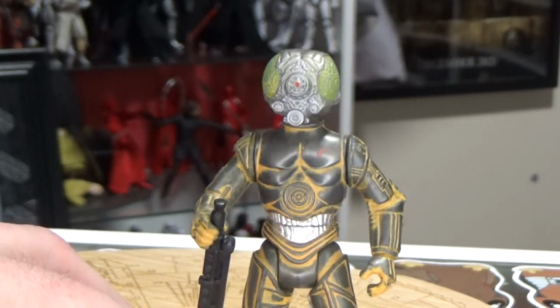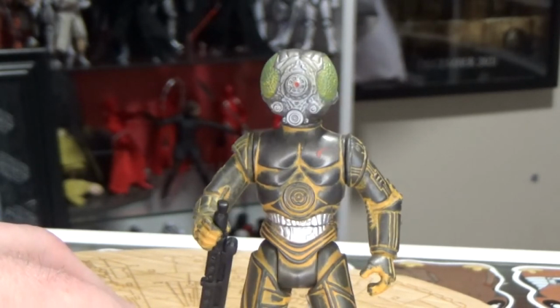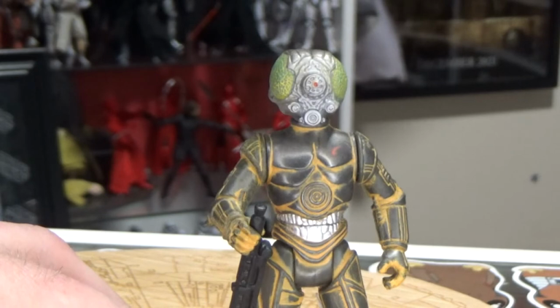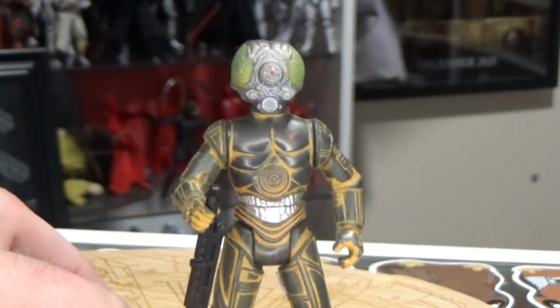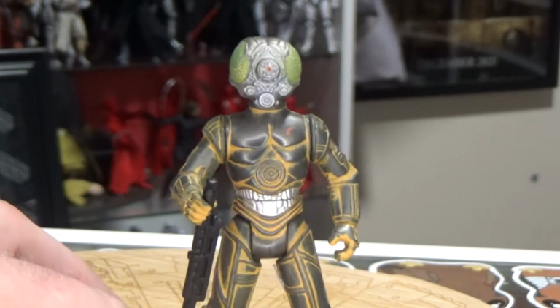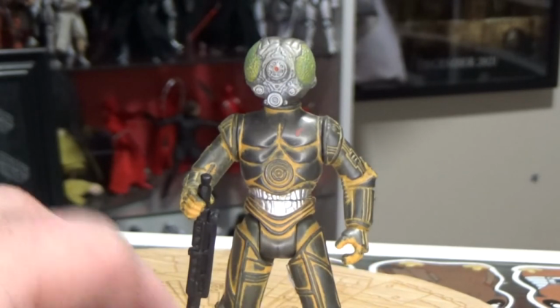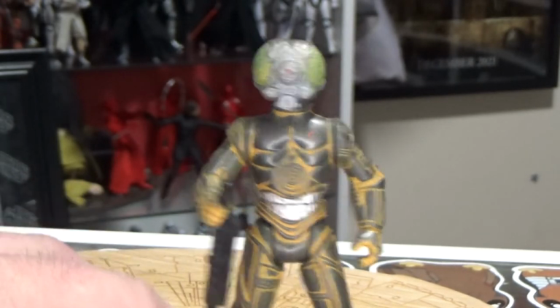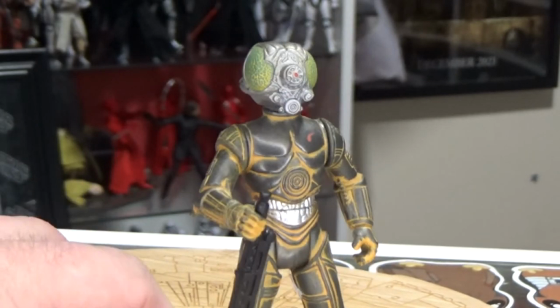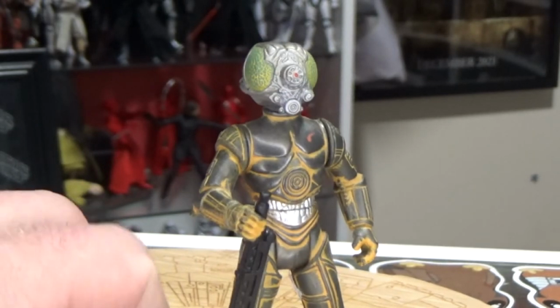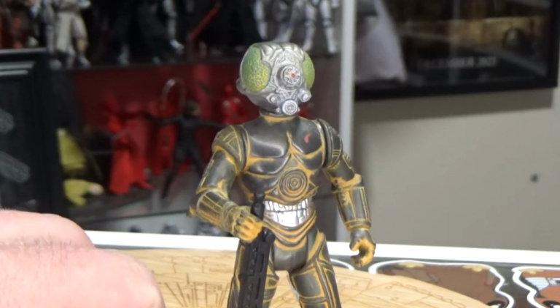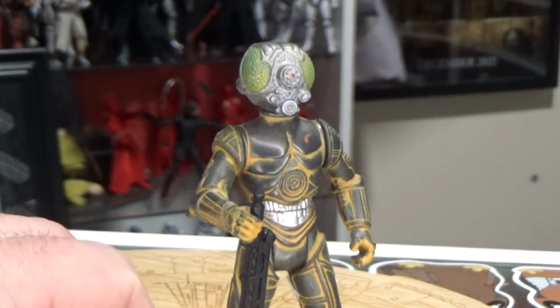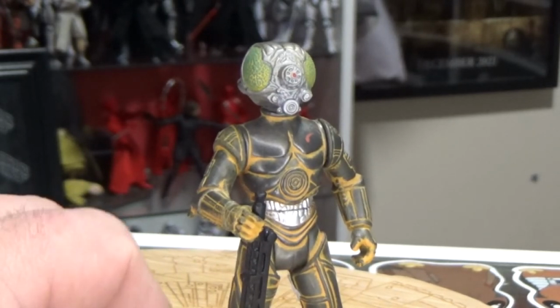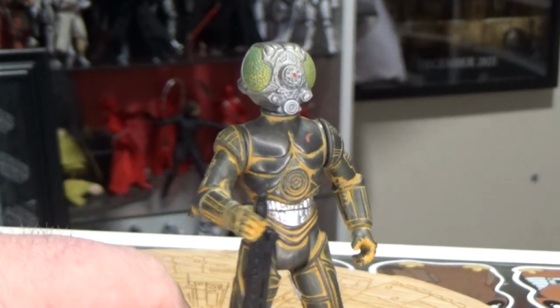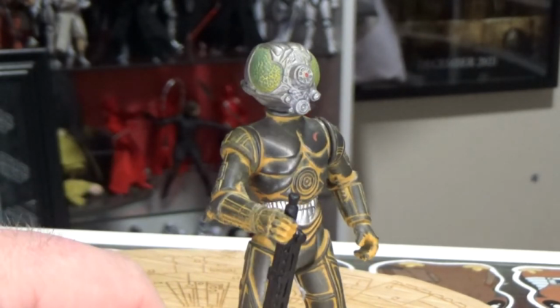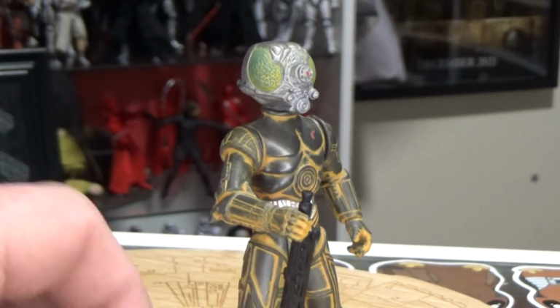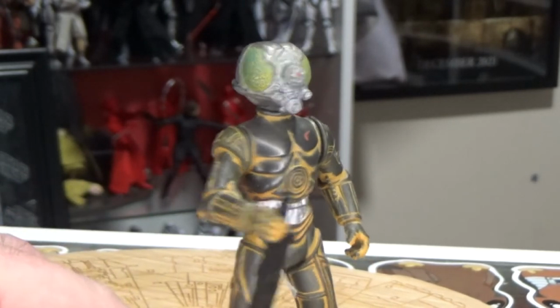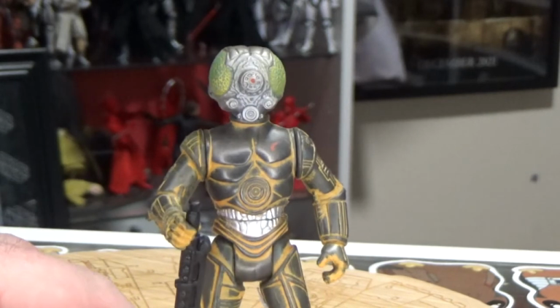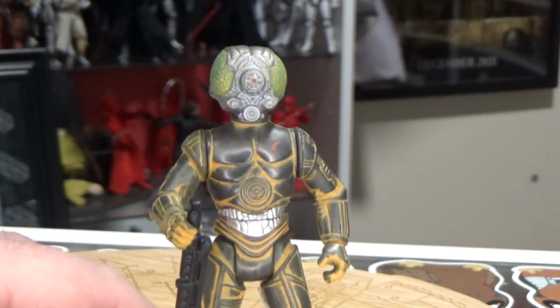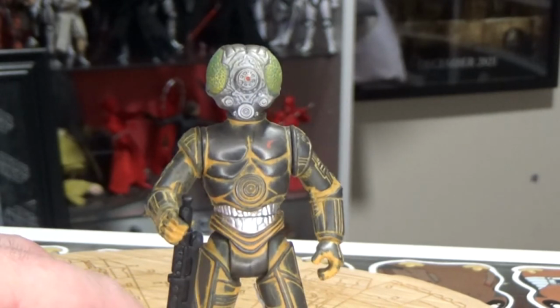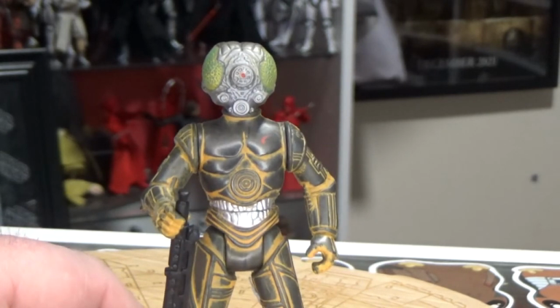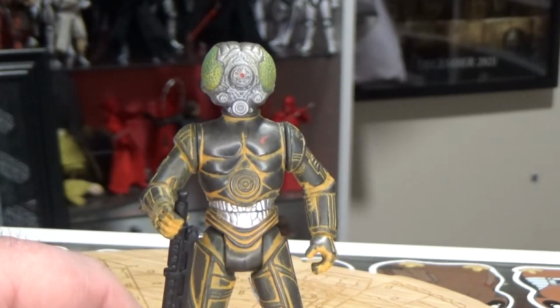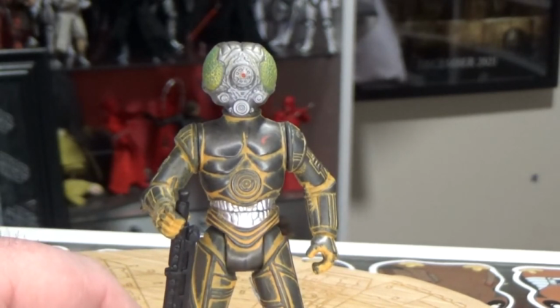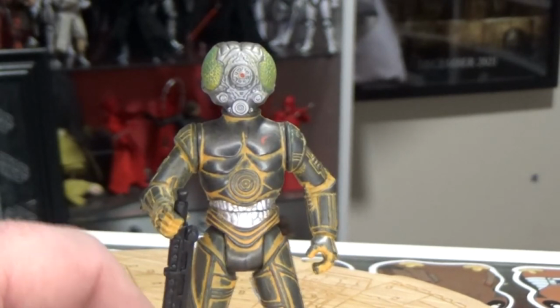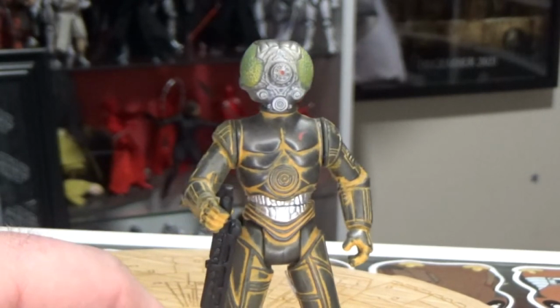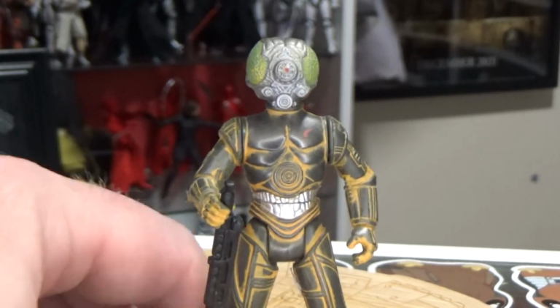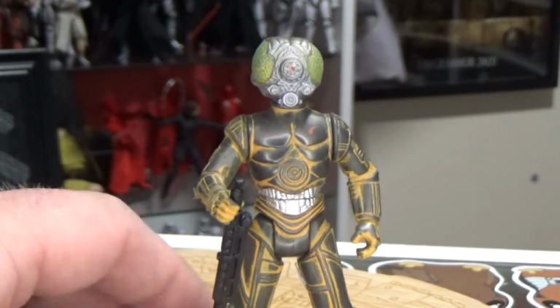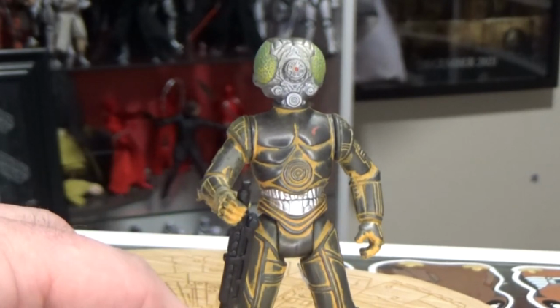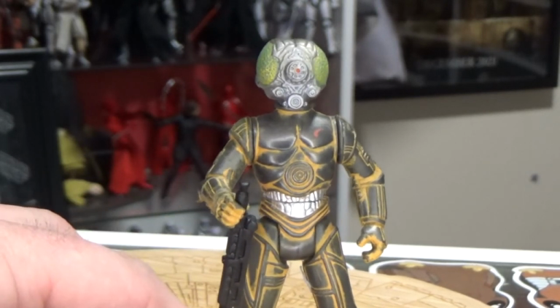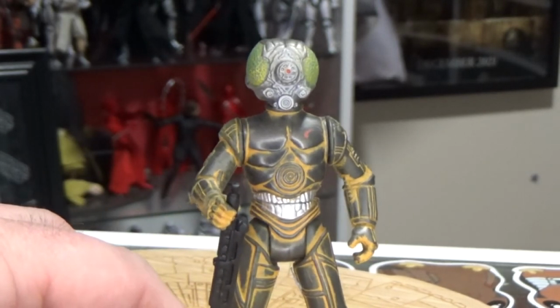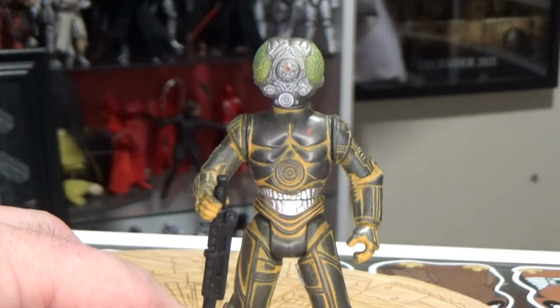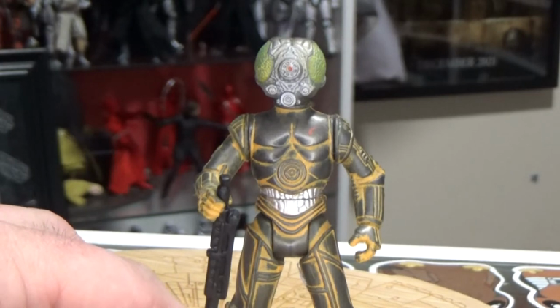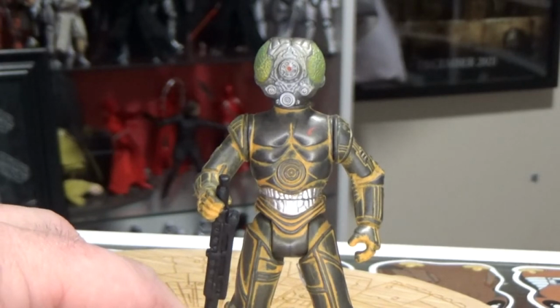I actually like his vintage figure quite a lot, from 1980 or 1979 — whenever it was made and put out. I wasn't there, I don't remember — I wasn't existing yet.